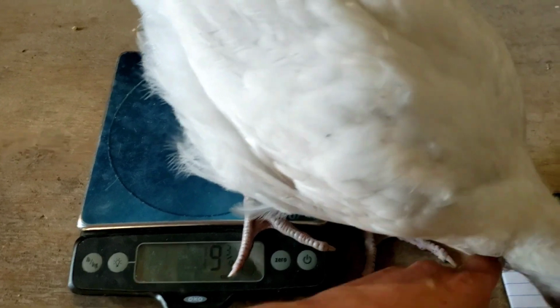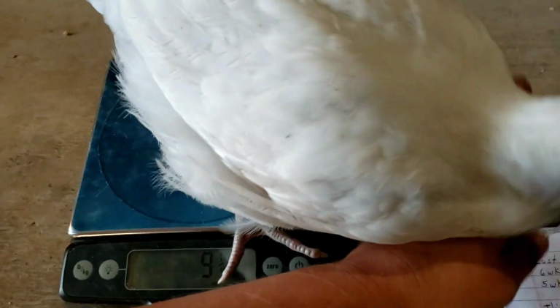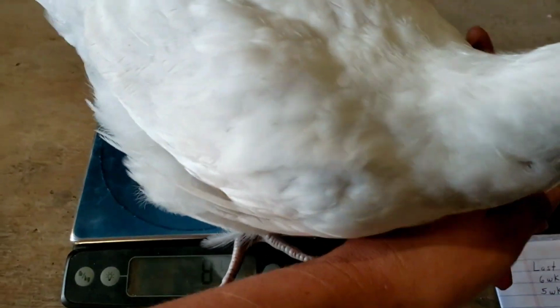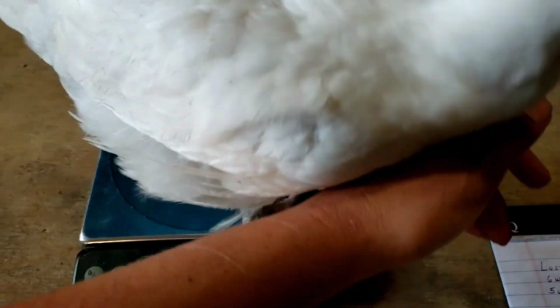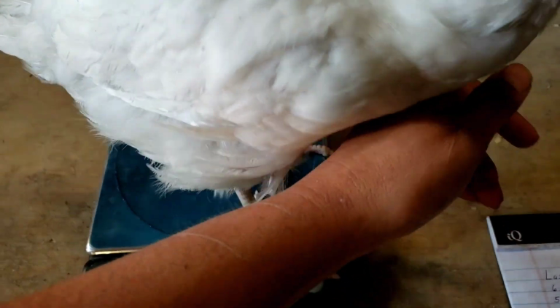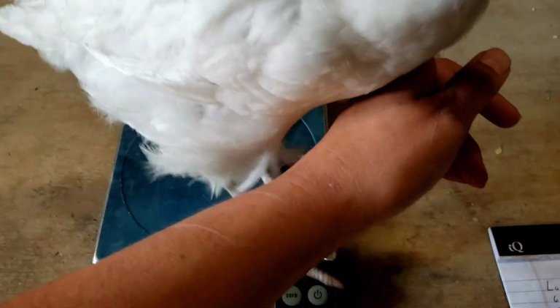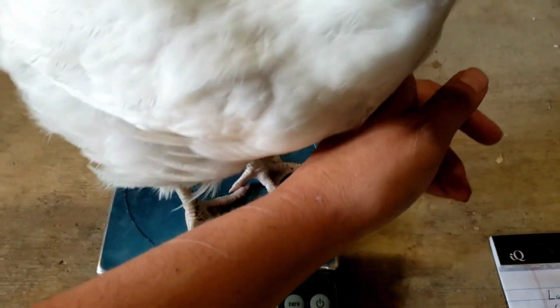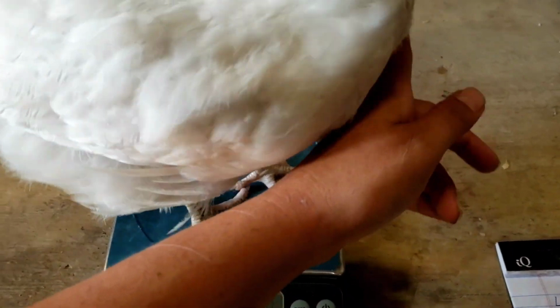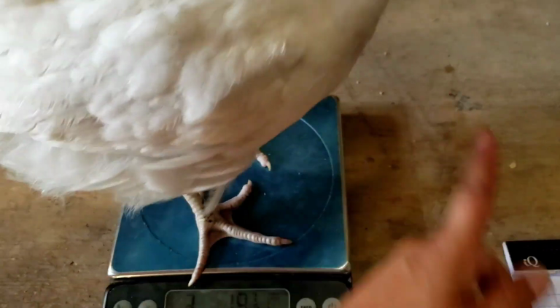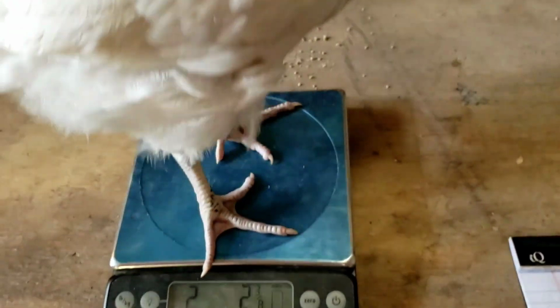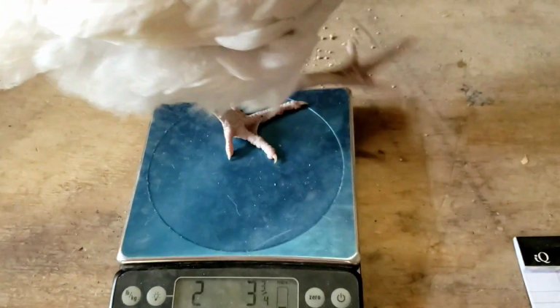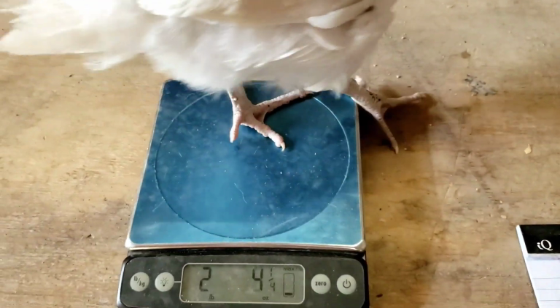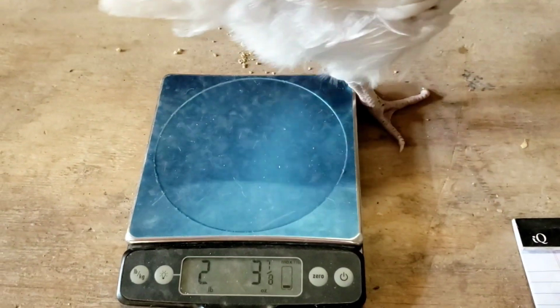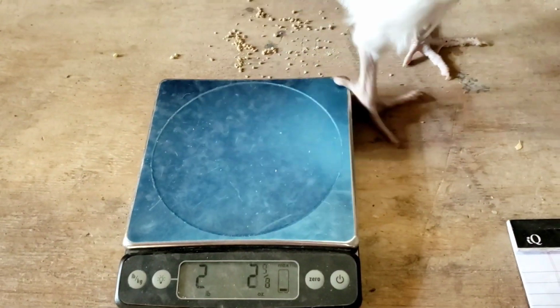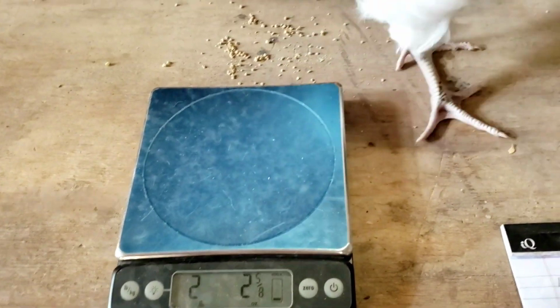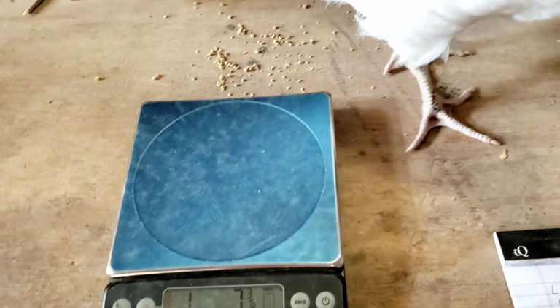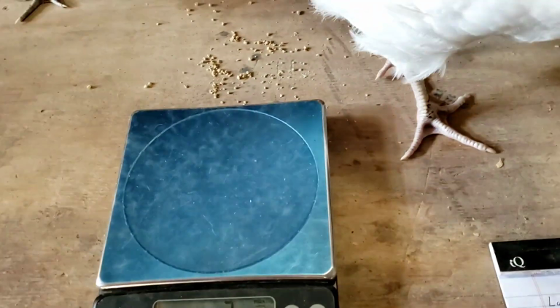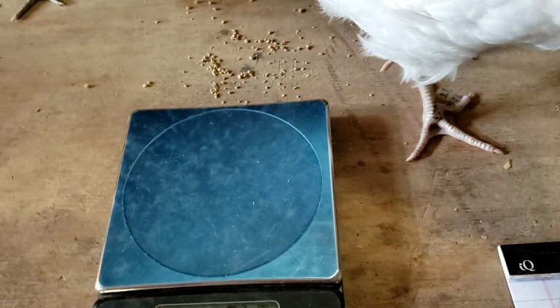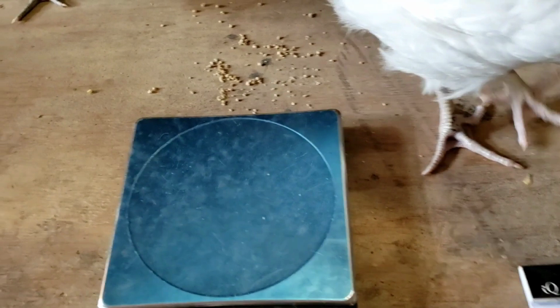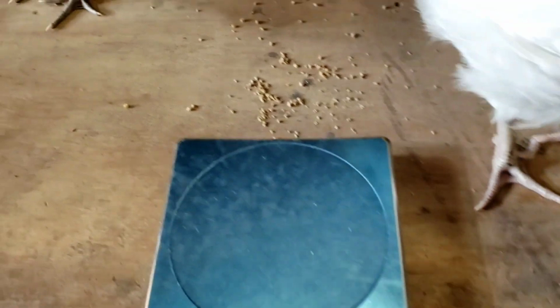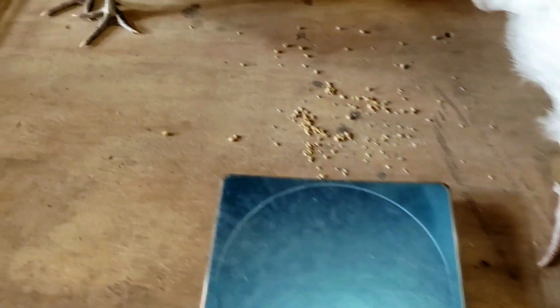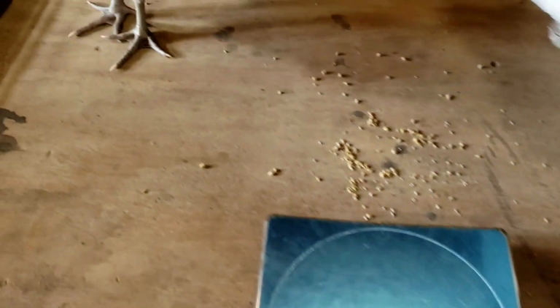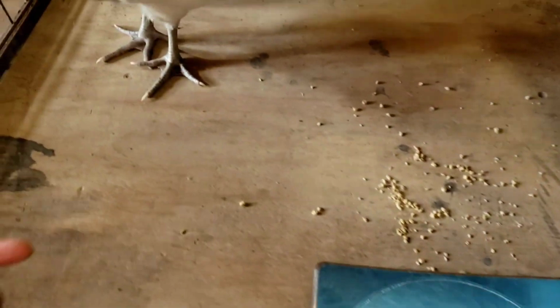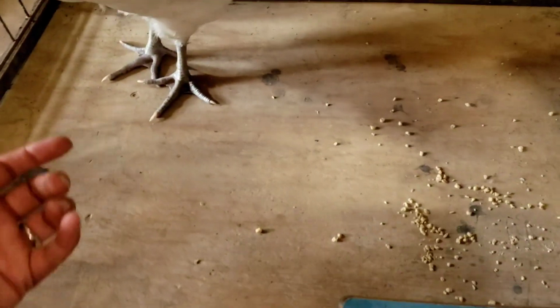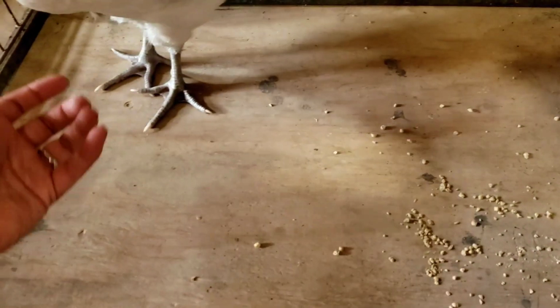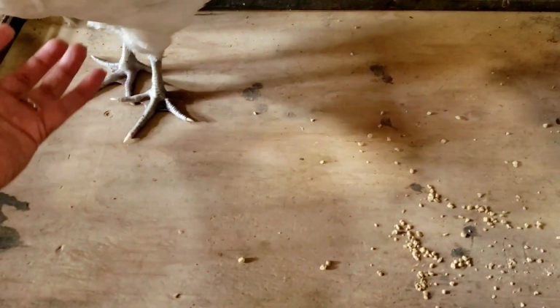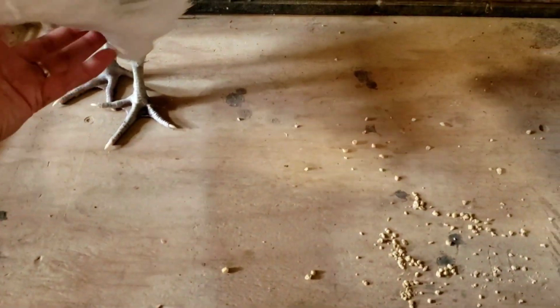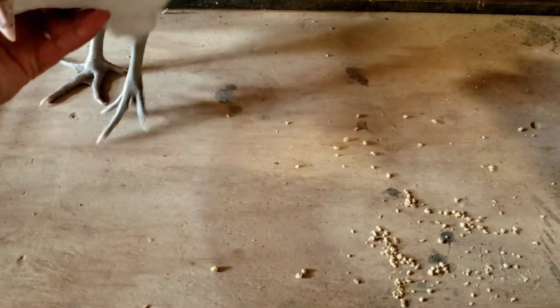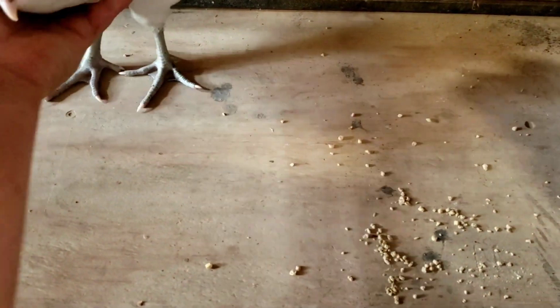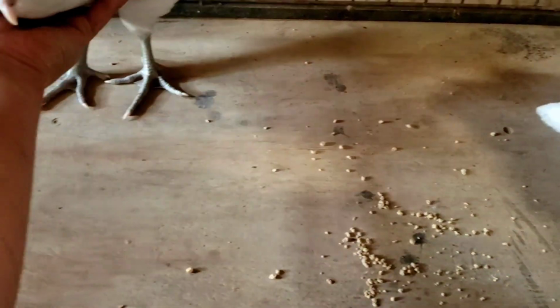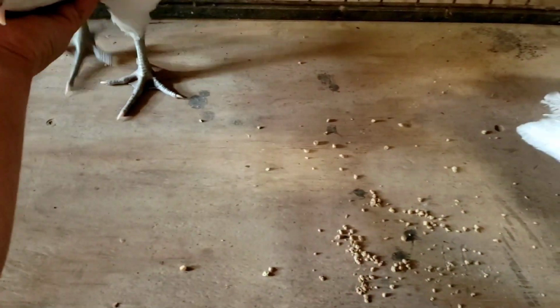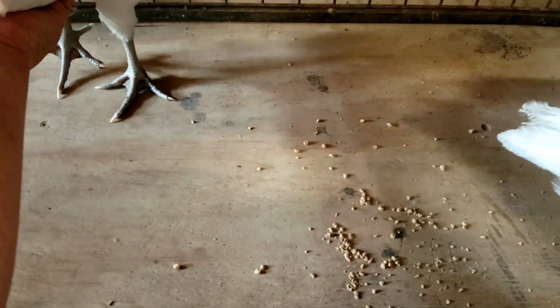Do you want to get on there, or are you fascinated by paper? Close enough. It's 36 ounces for Tornado.